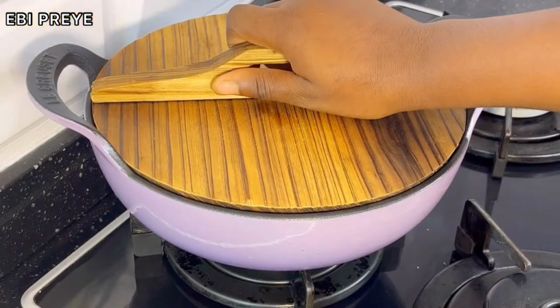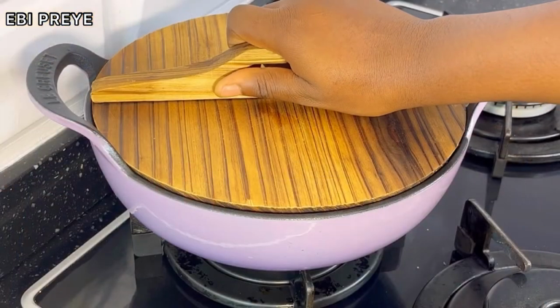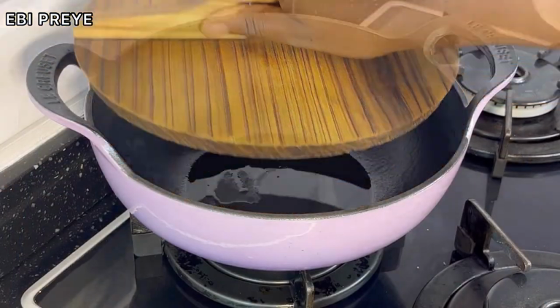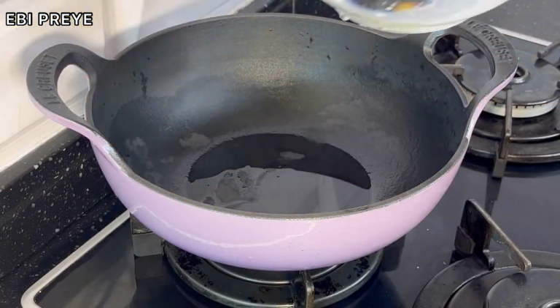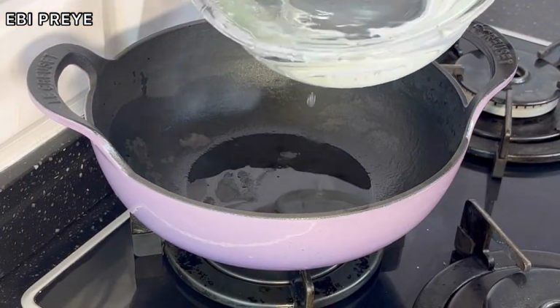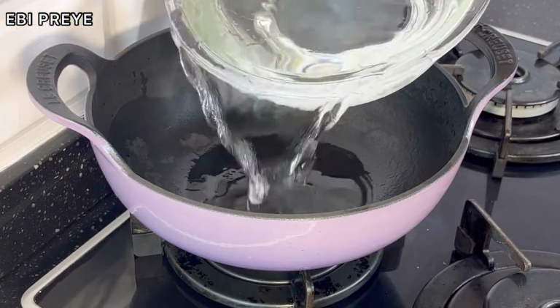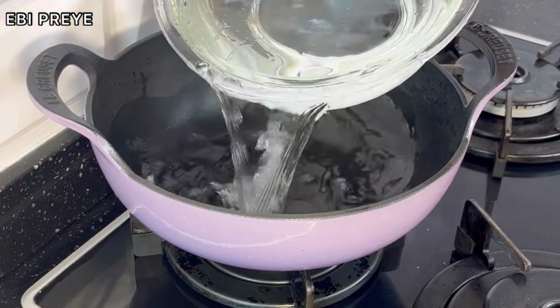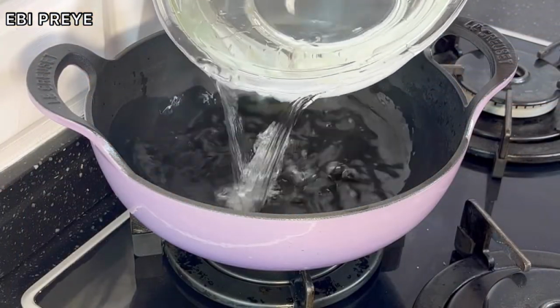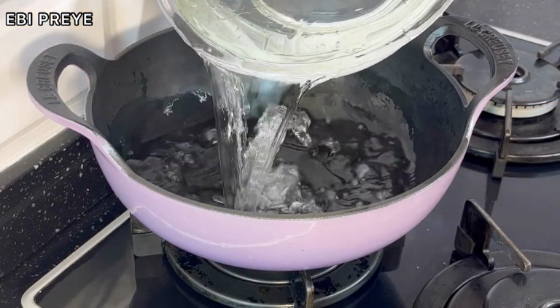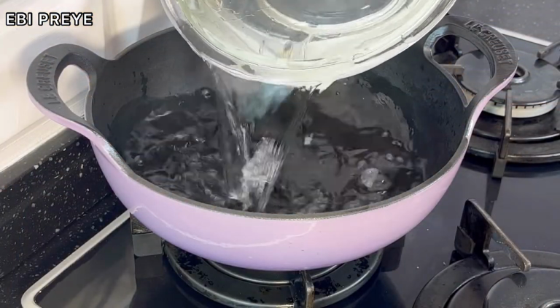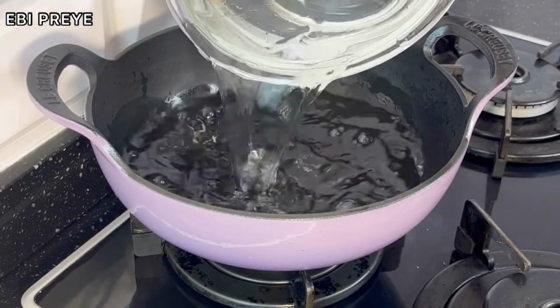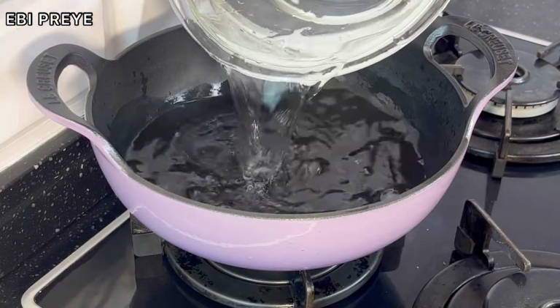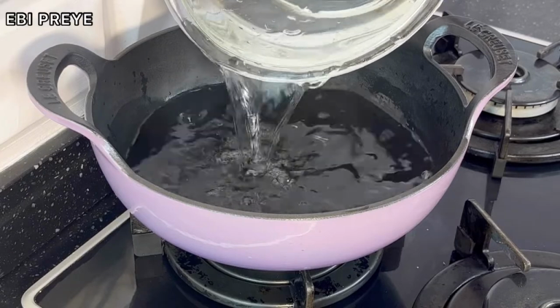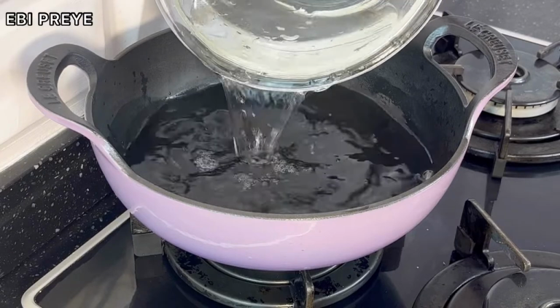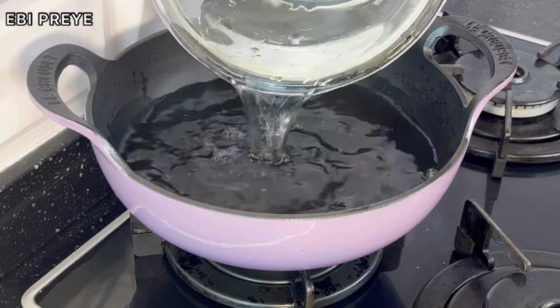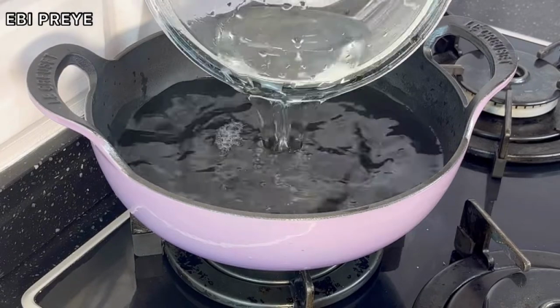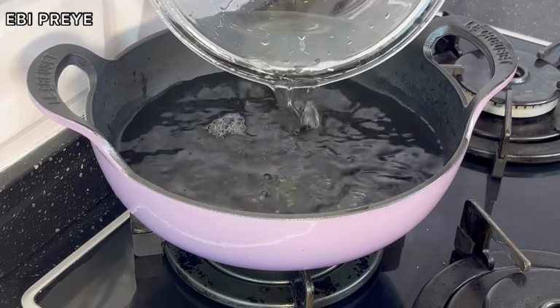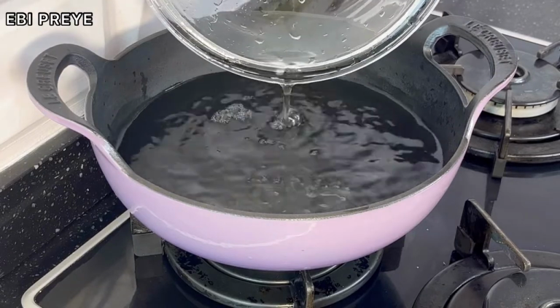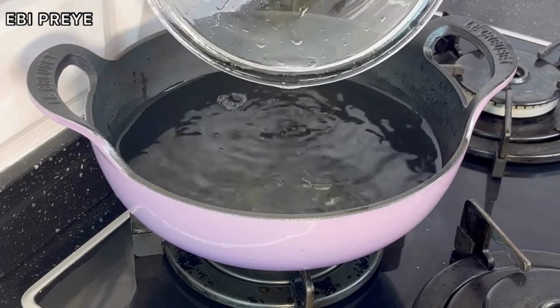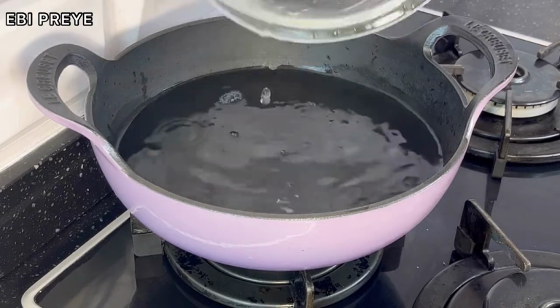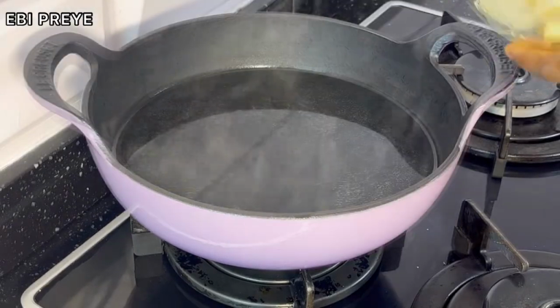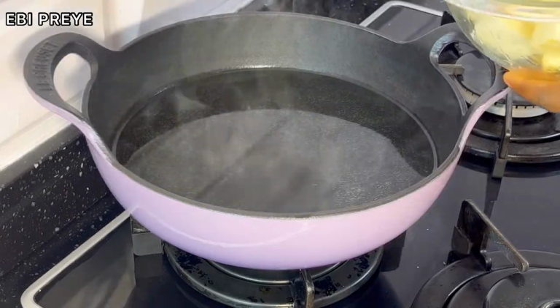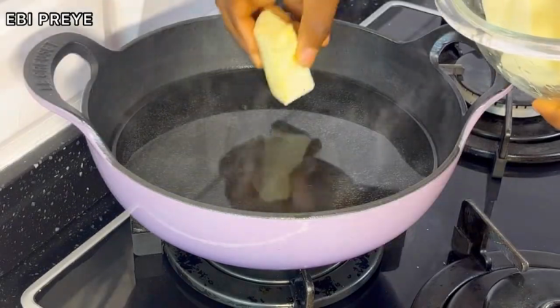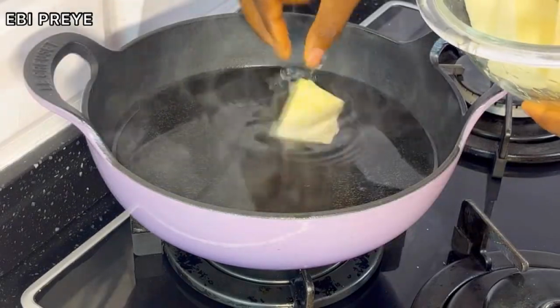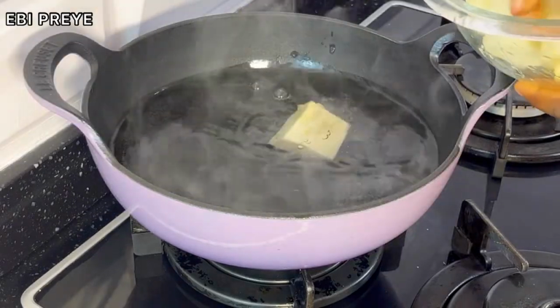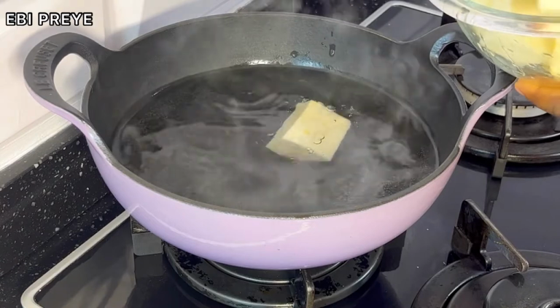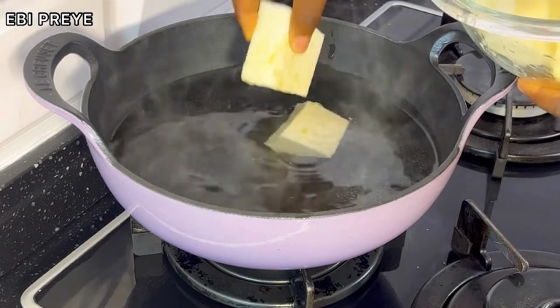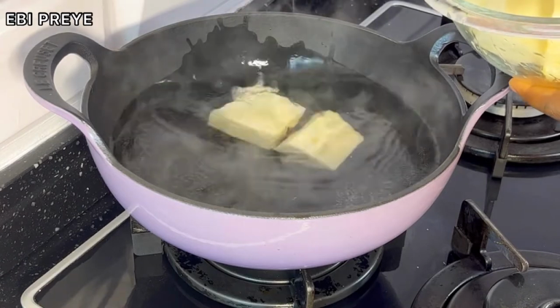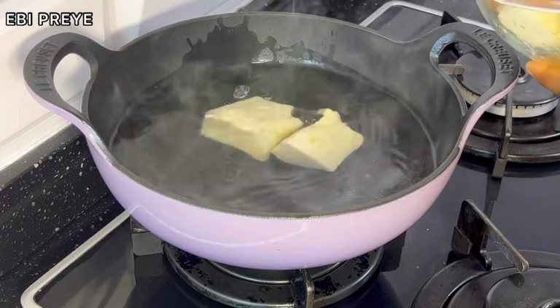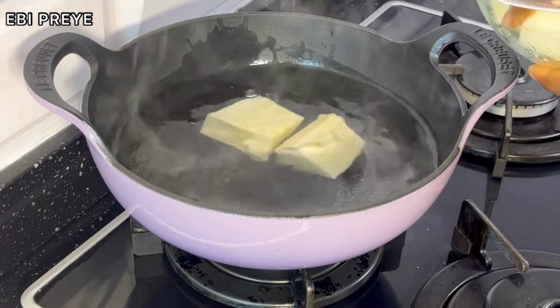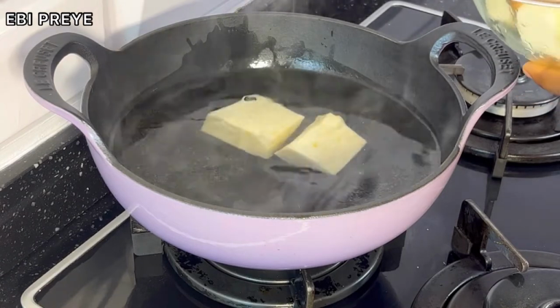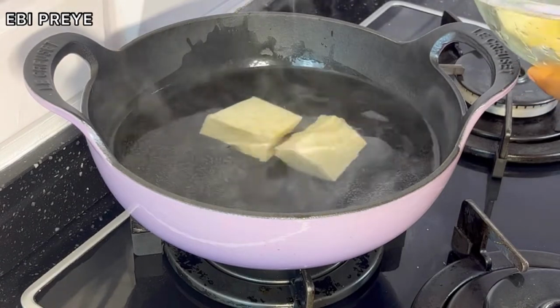This is one meal that is quick and easy to make. I started by adding water into my pot and allowing it to steam for a while. I then proceeded to add in the yam — I'm using a lot of yam because I have a large portion to prepare.